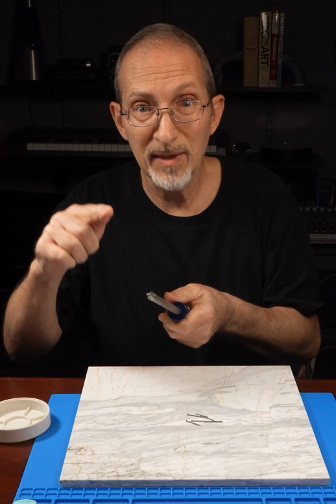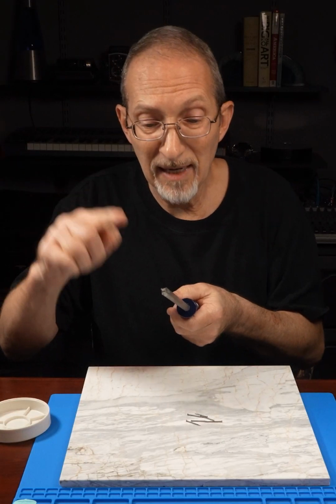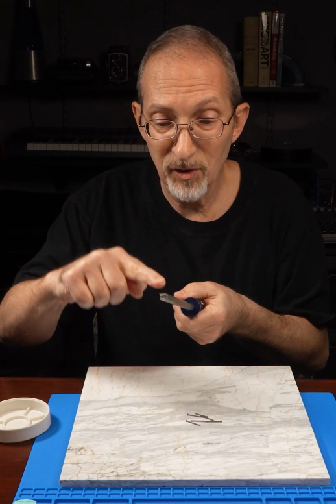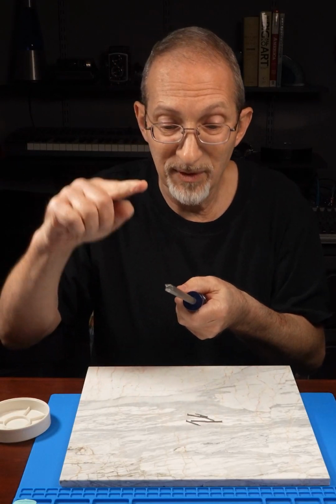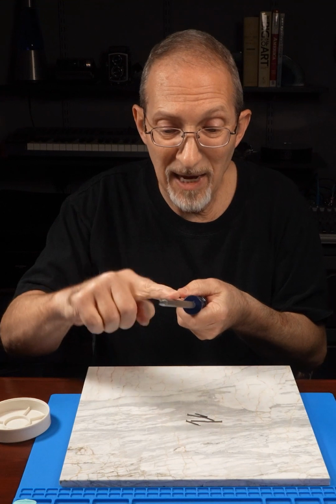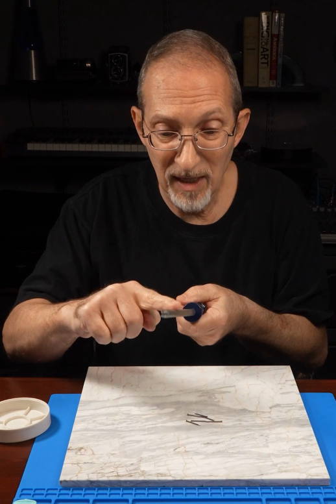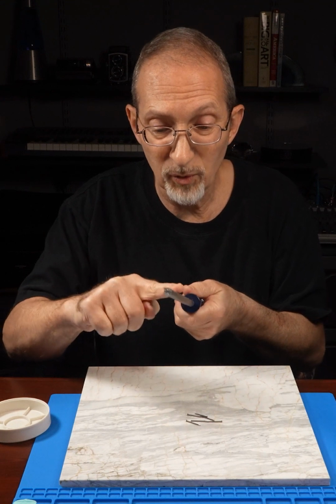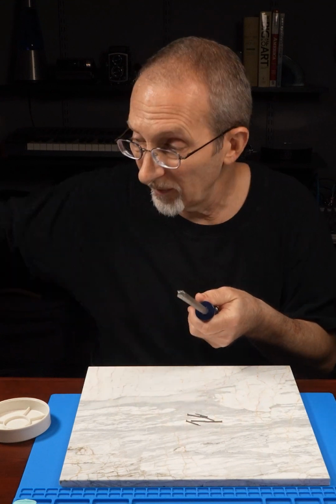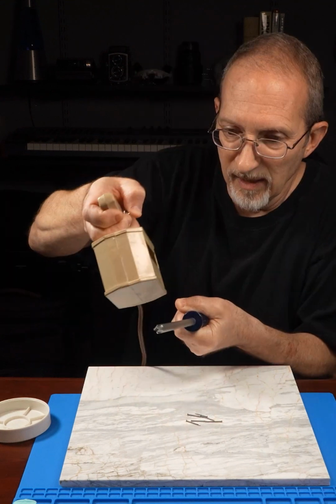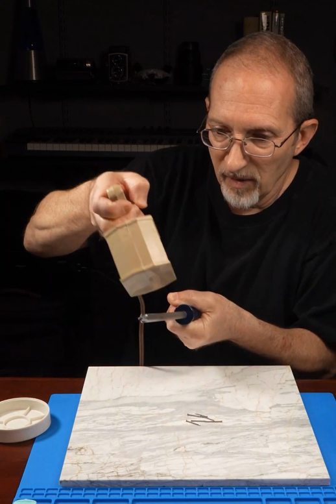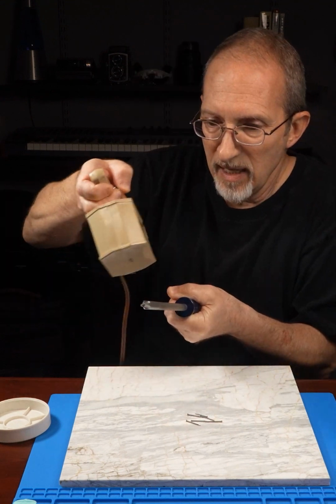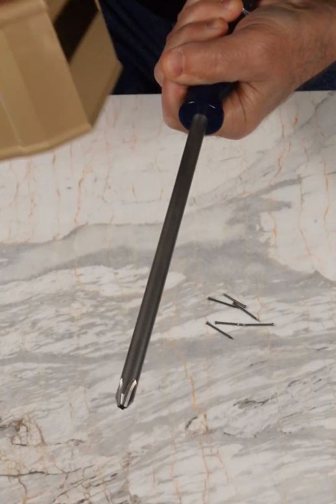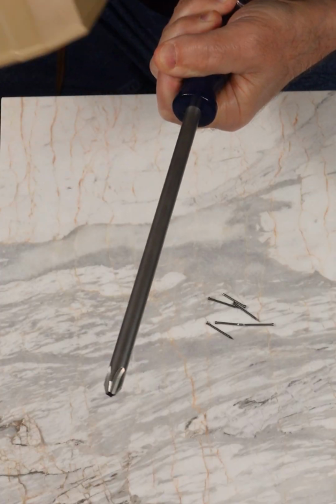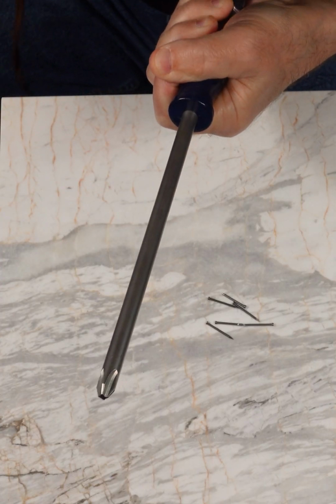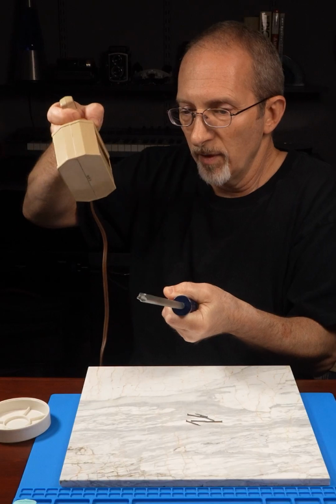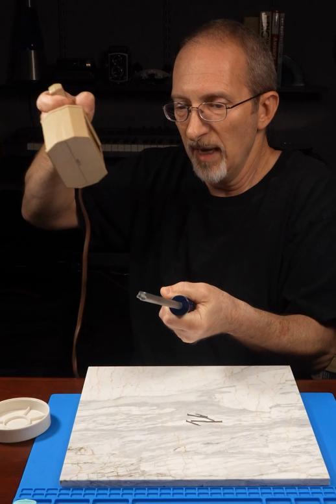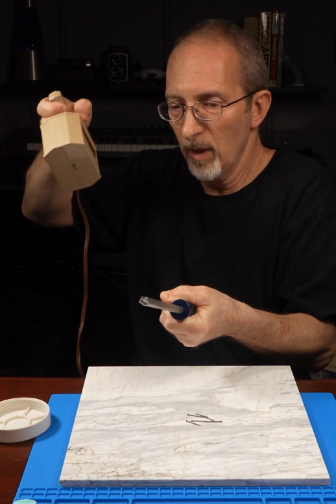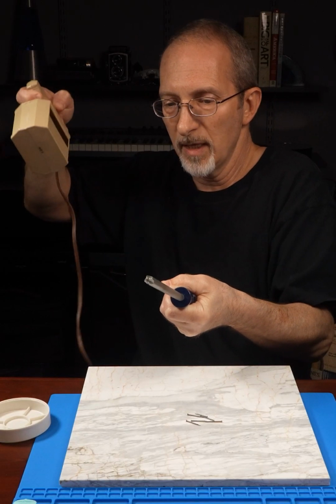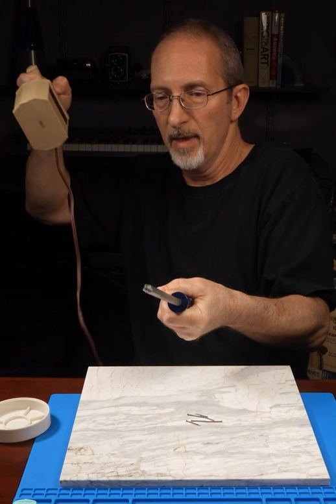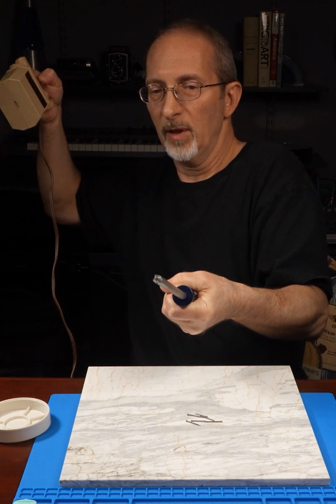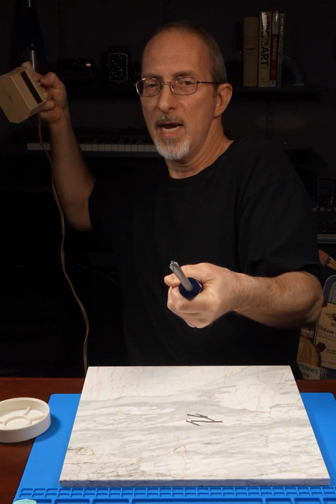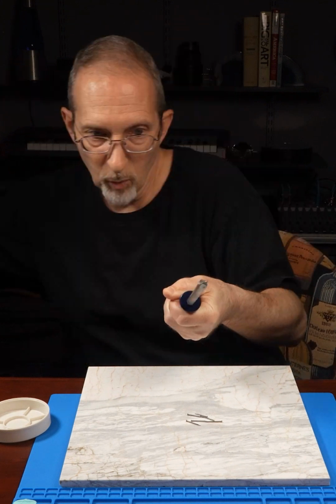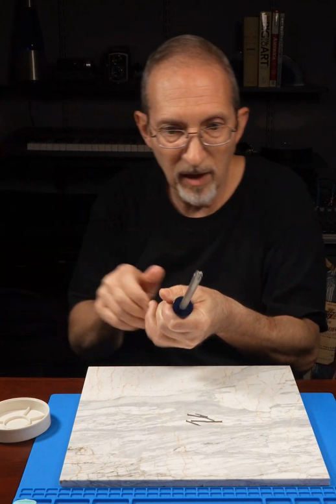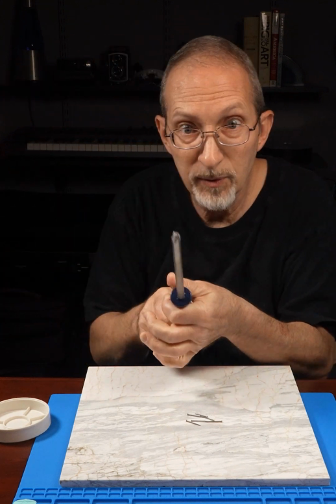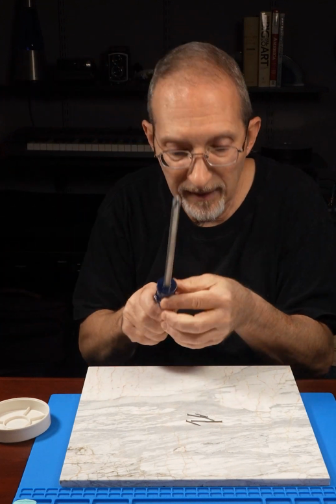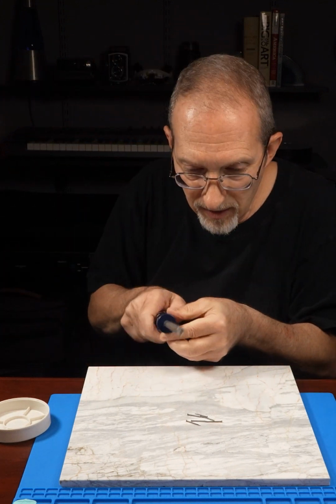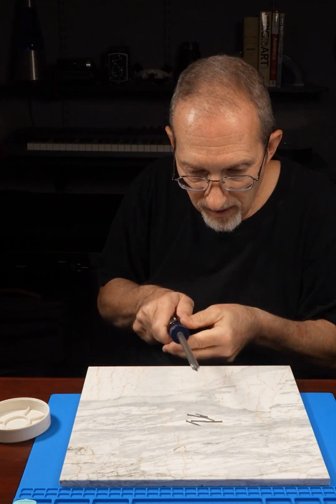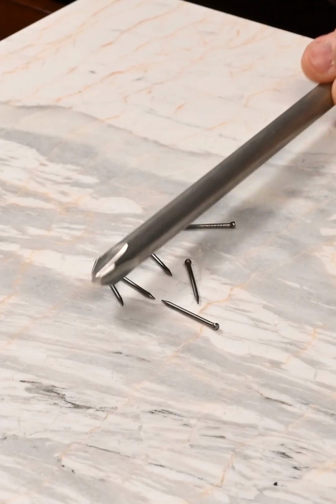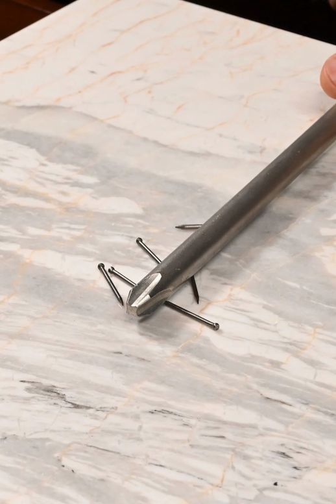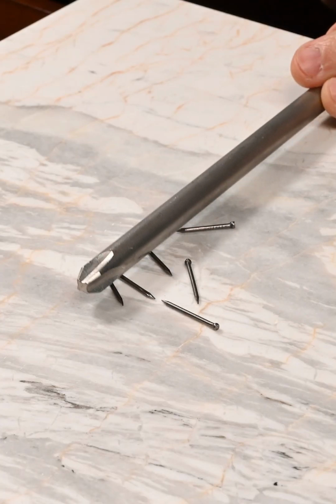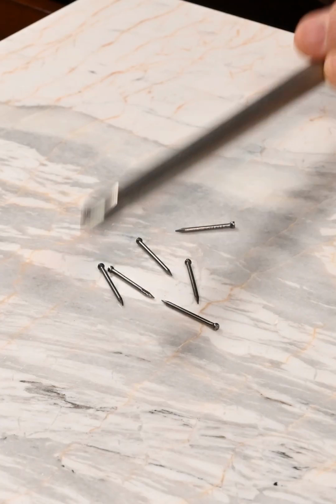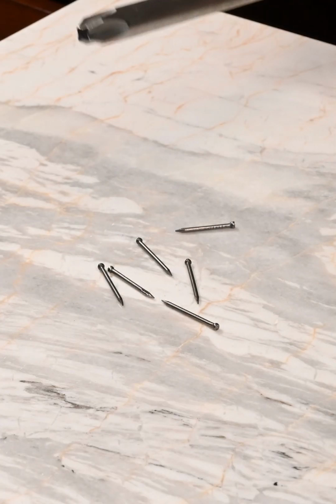Can the demagnetizer now demagnetize the screwdriver? I feel the magnetic waves pulling away. Was that enough to demagnetize? Success!